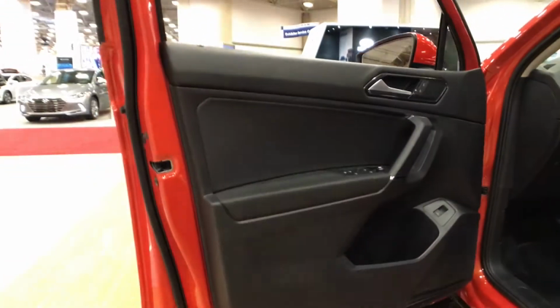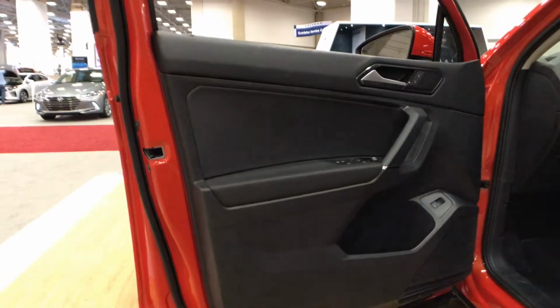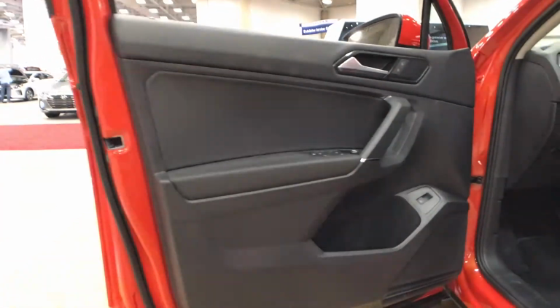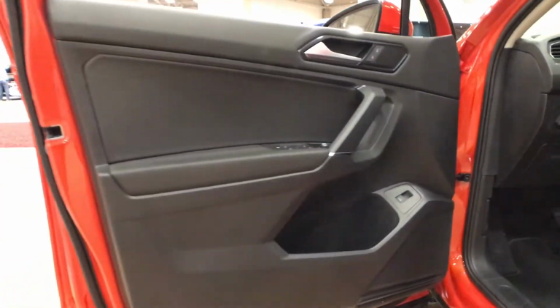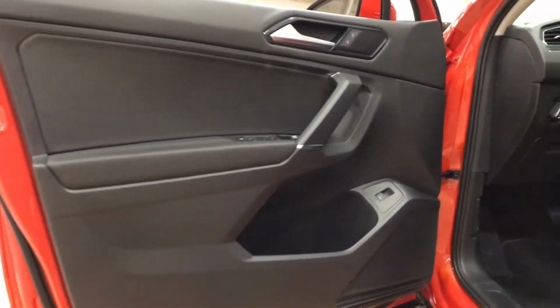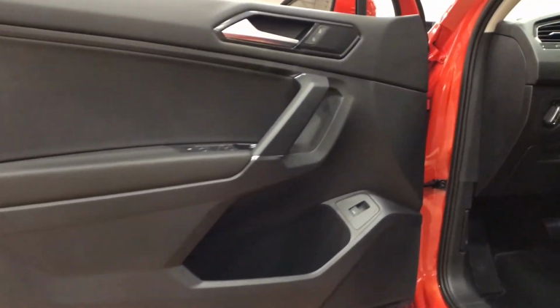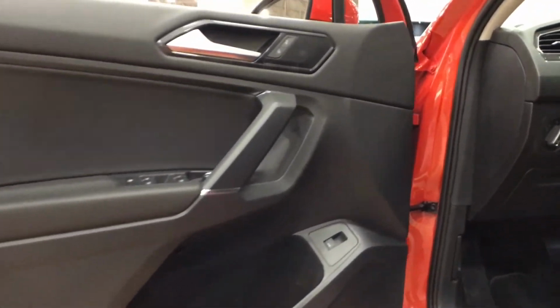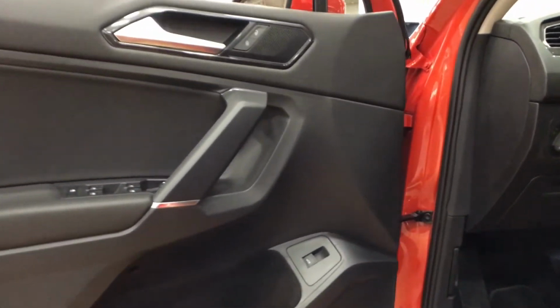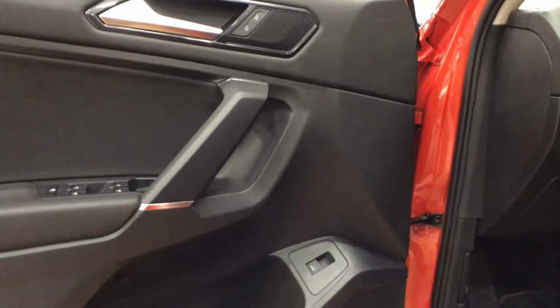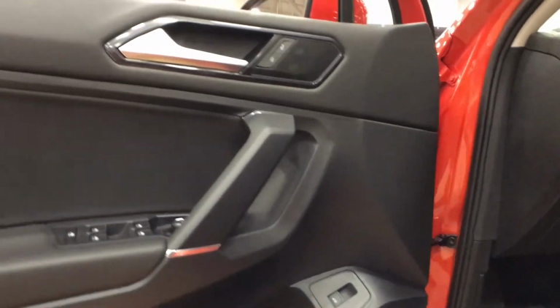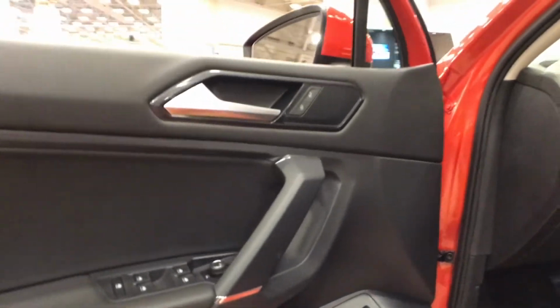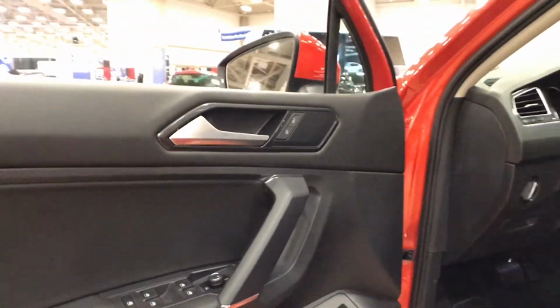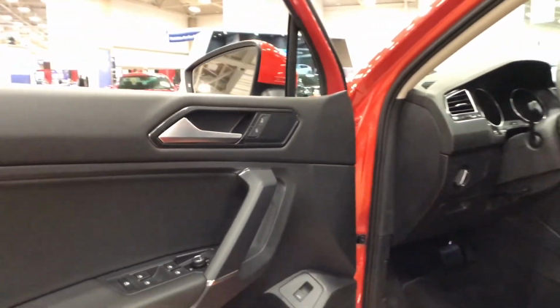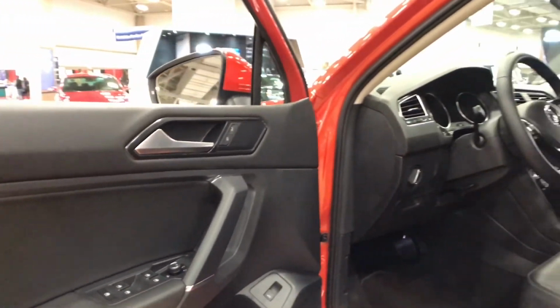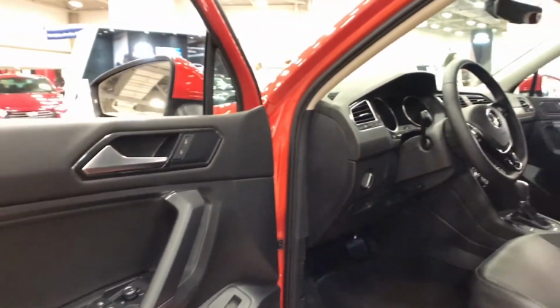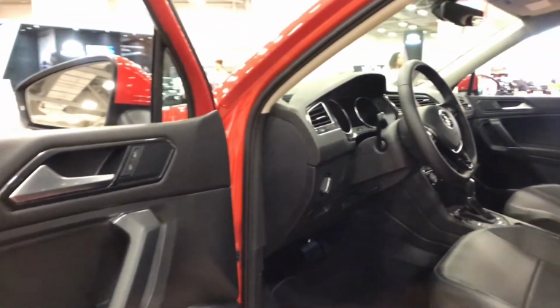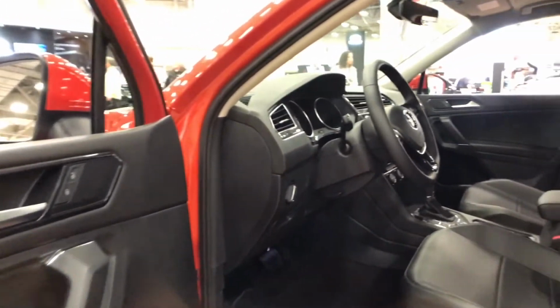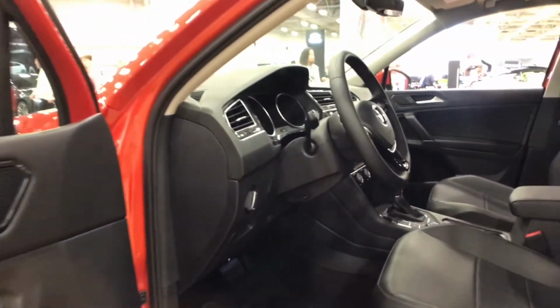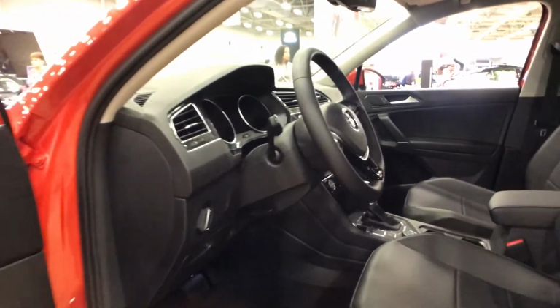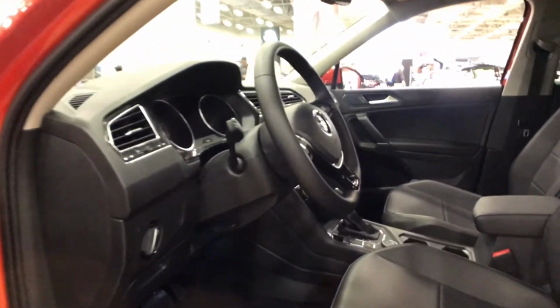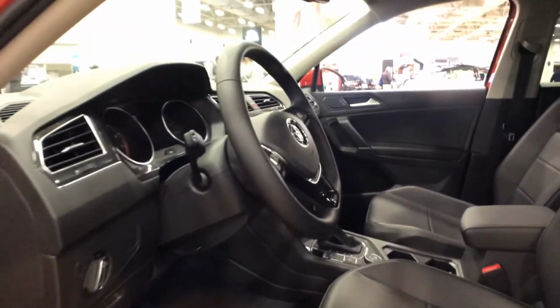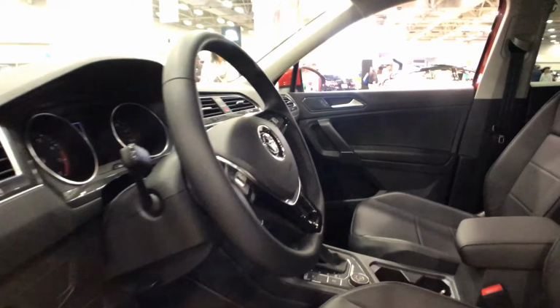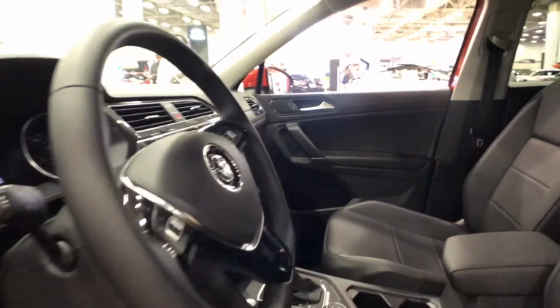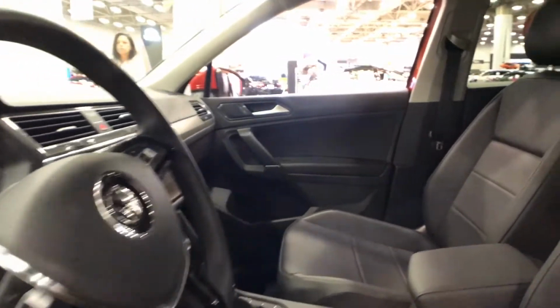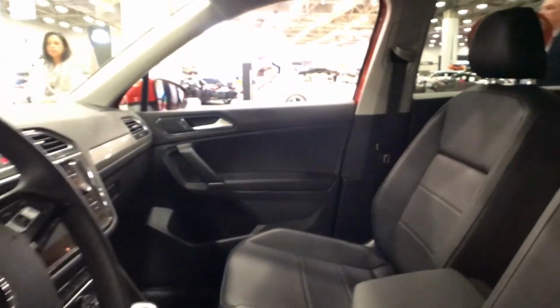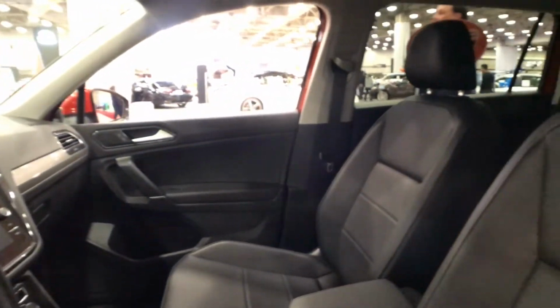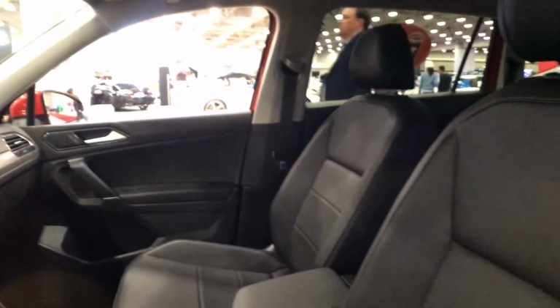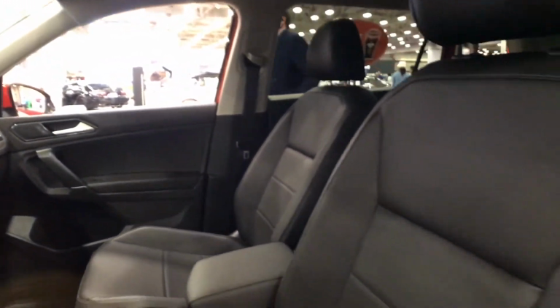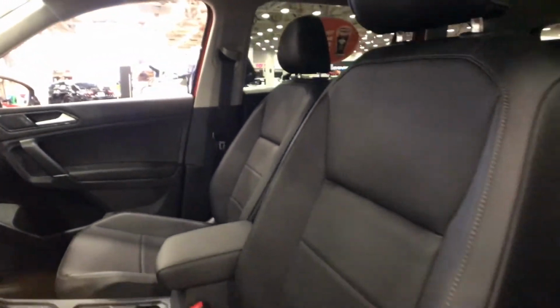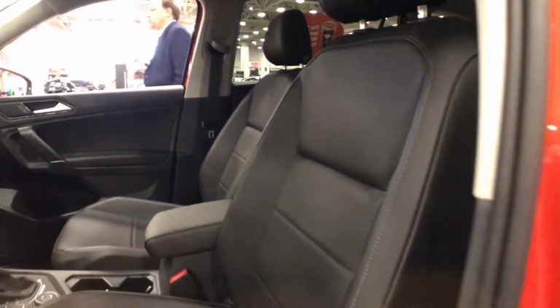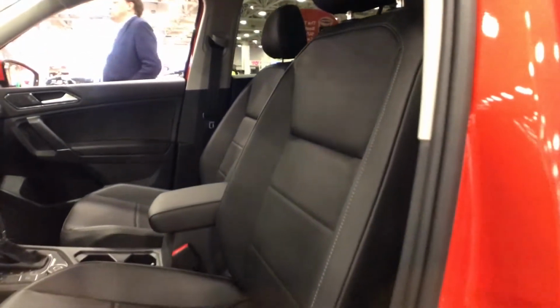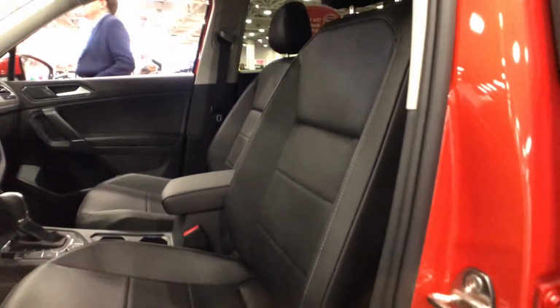On the premium model you can get memory seats. We do have 10-way power heated leatherette seats here. Leather seats are only on the premium model, but these leatherette seats are still comfortable.